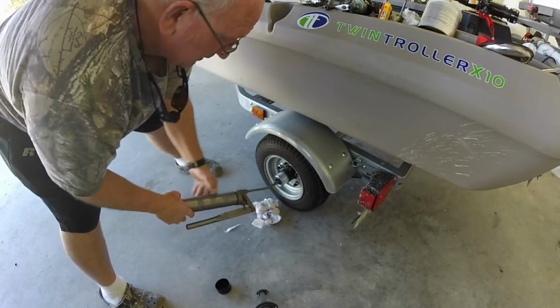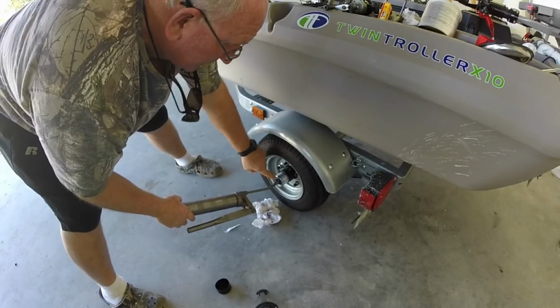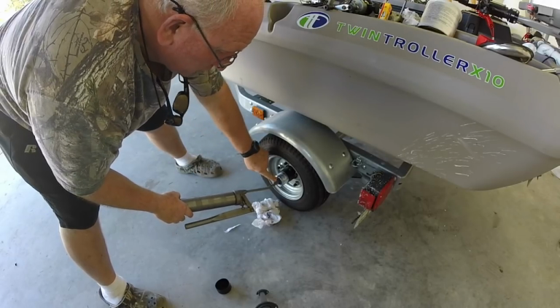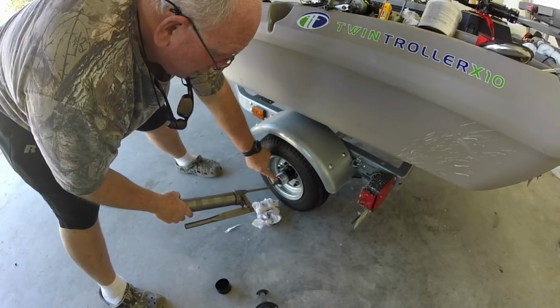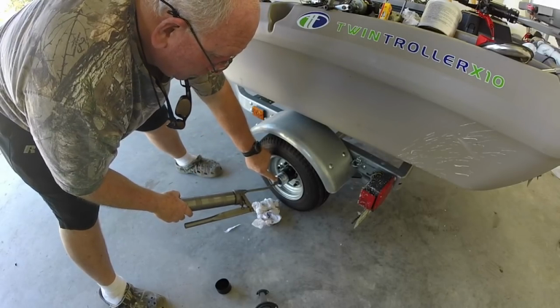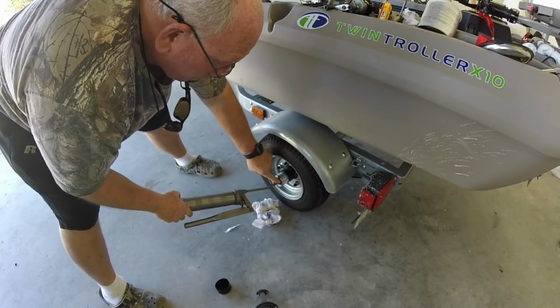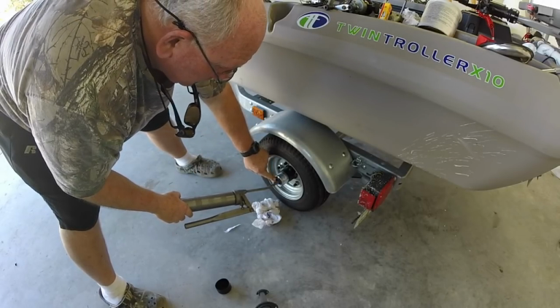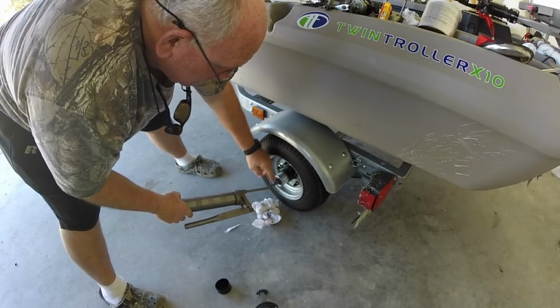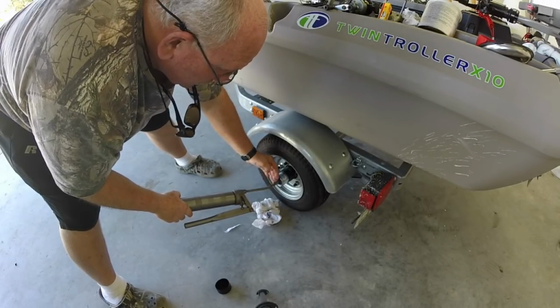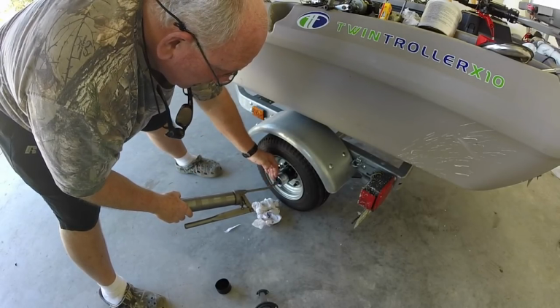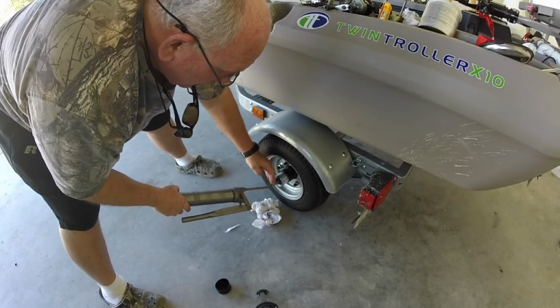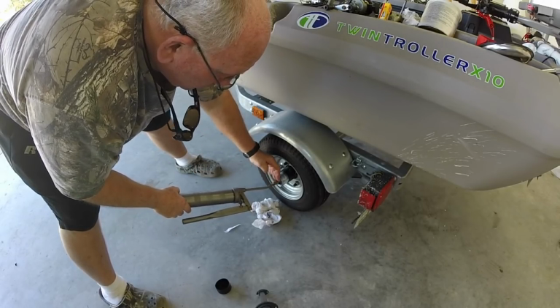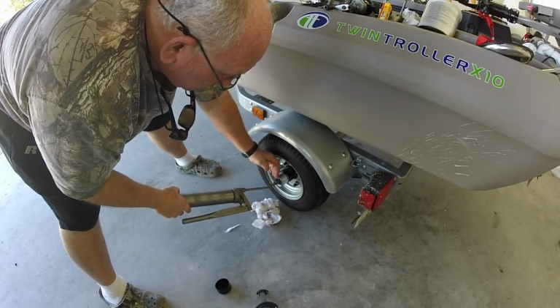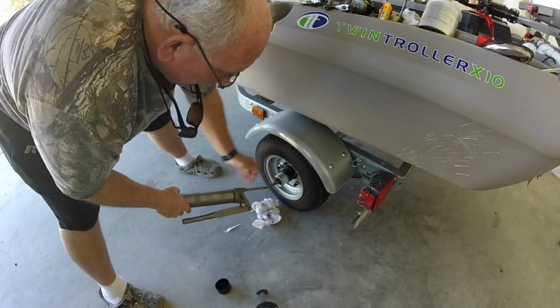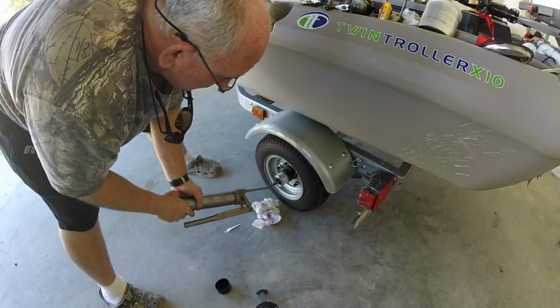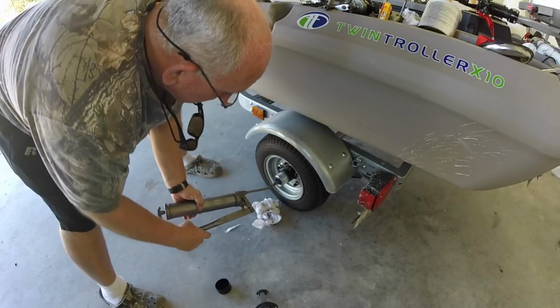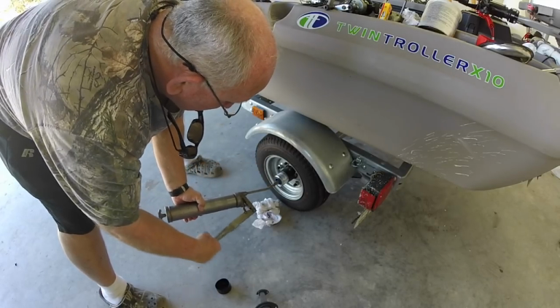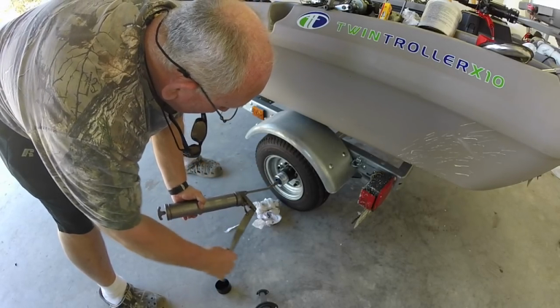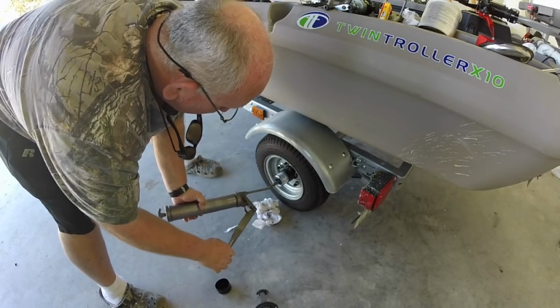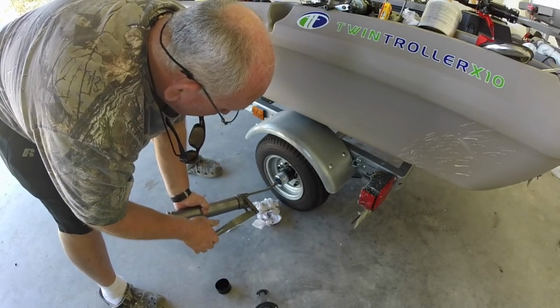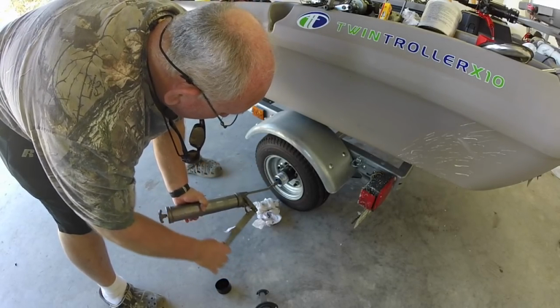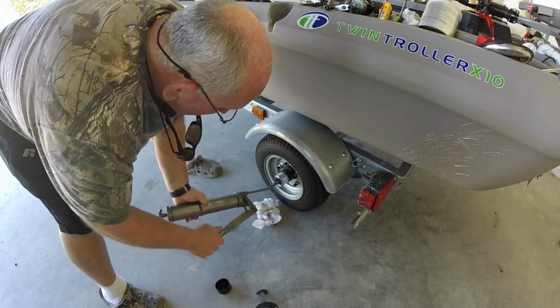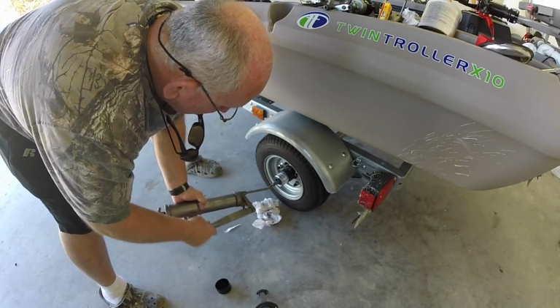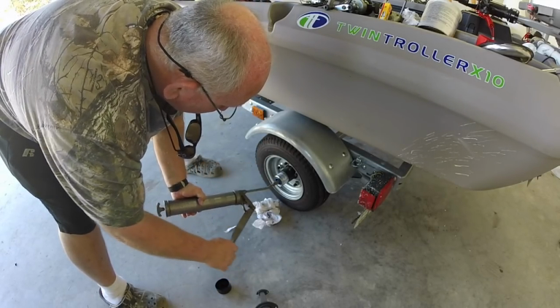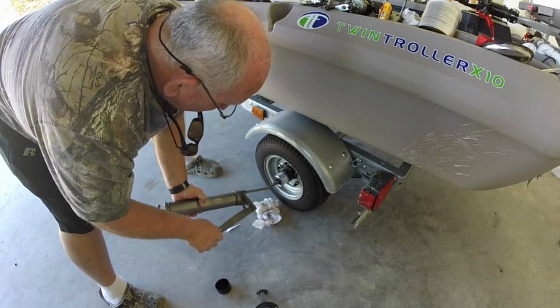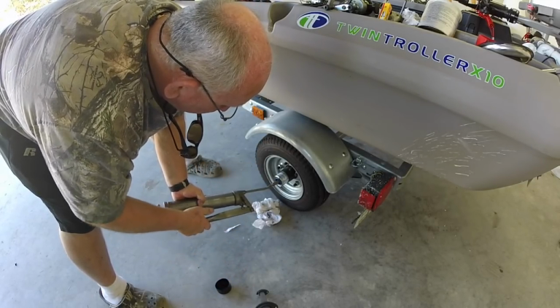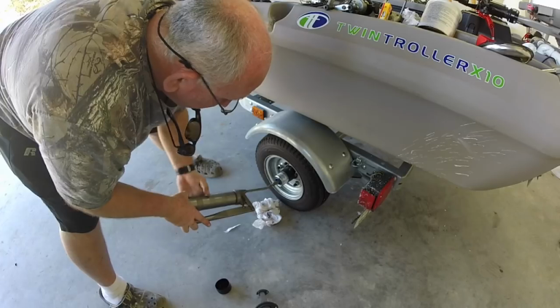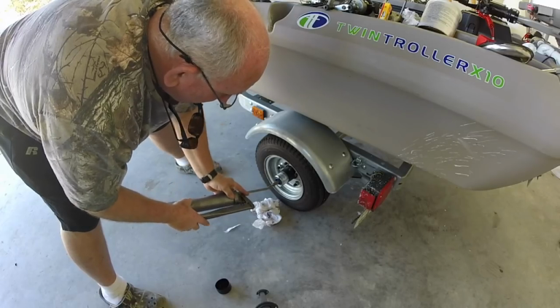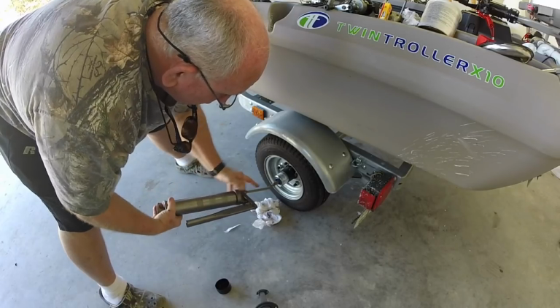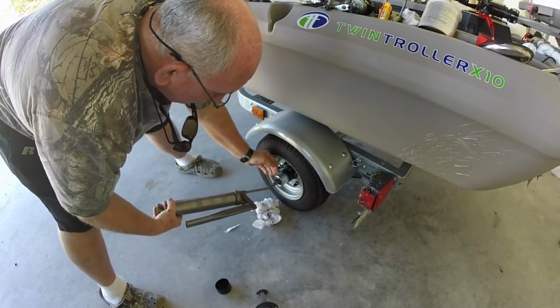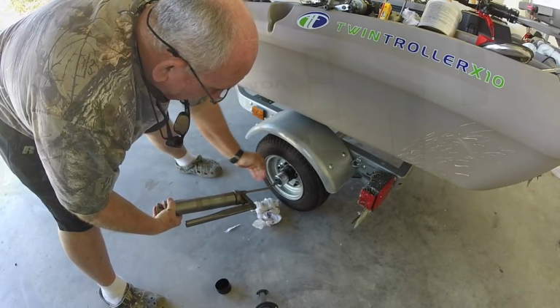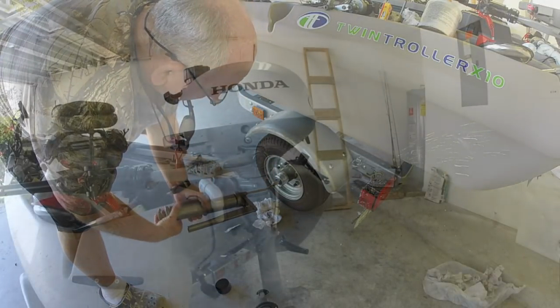Make note of where the blue ring is — see how it's almost flush. Now I pump it up; as it pumps in grease, see how it's starting to push out and getting farther out.